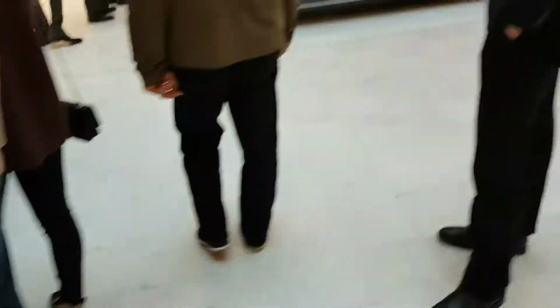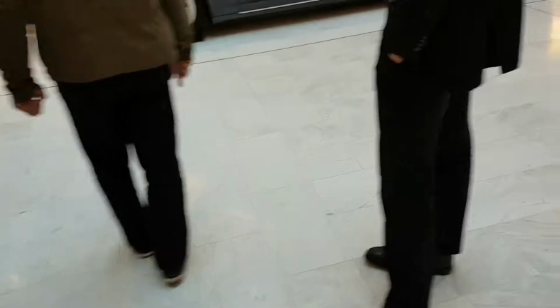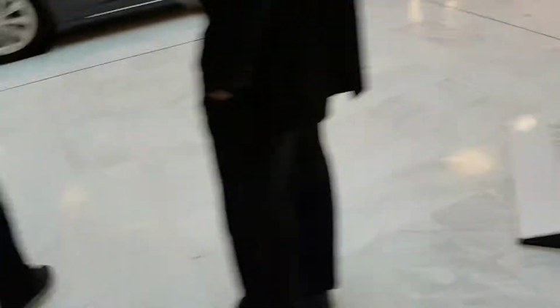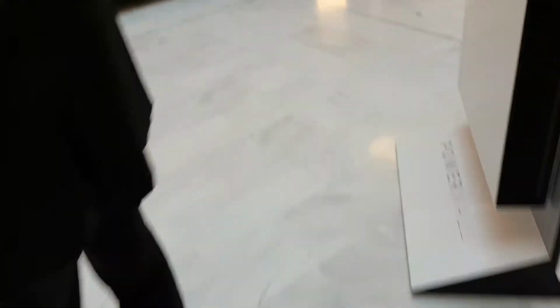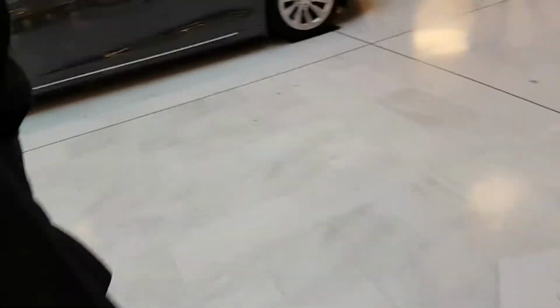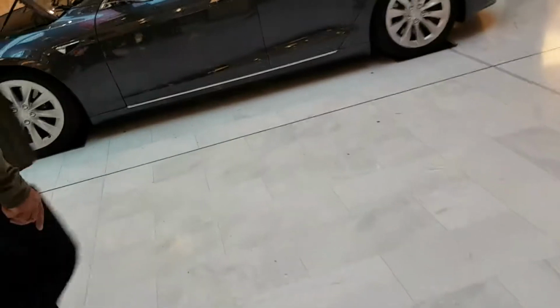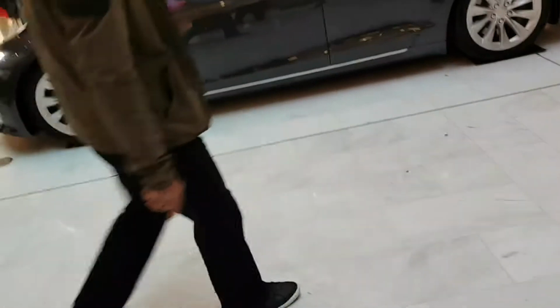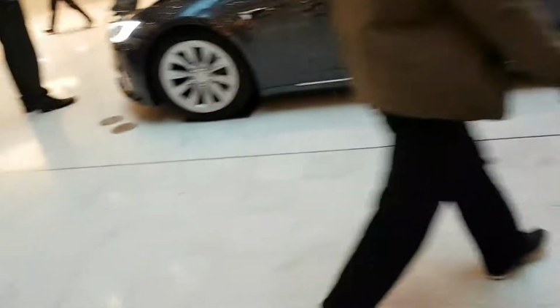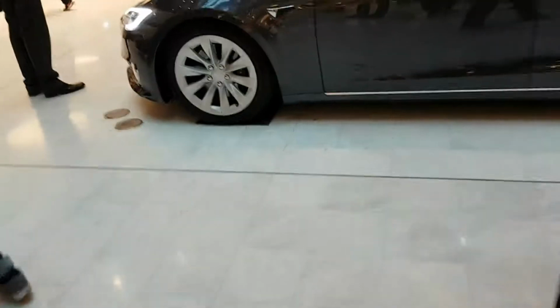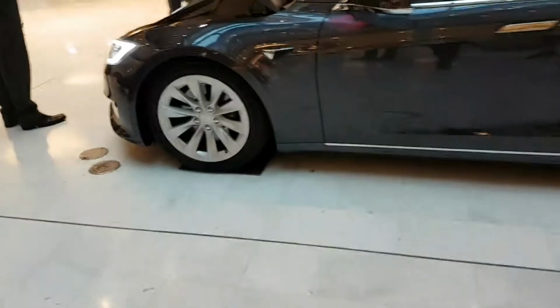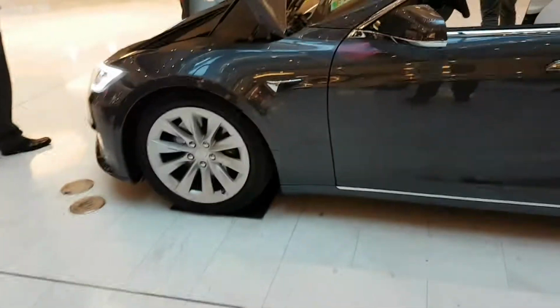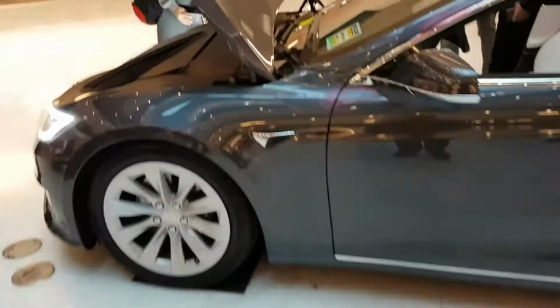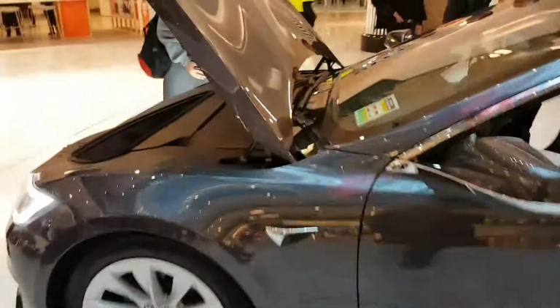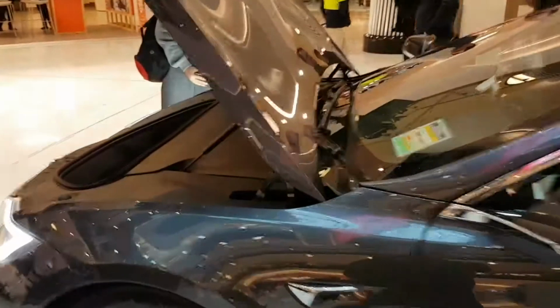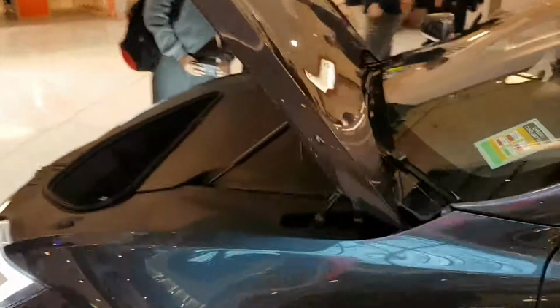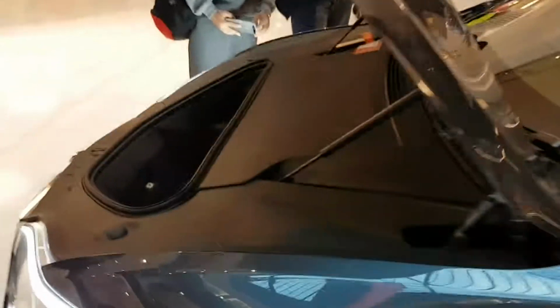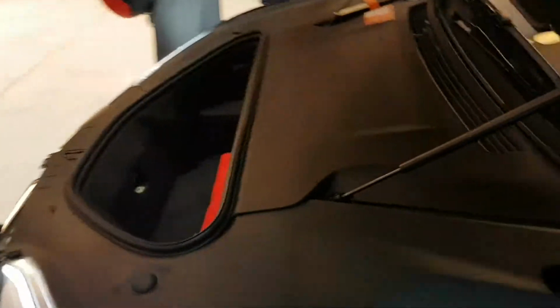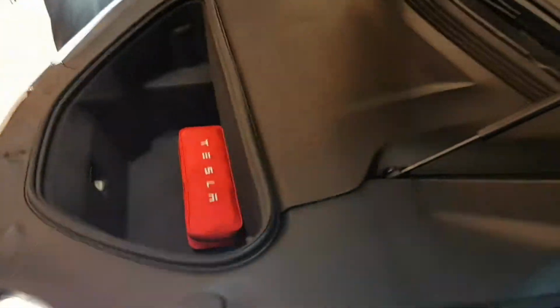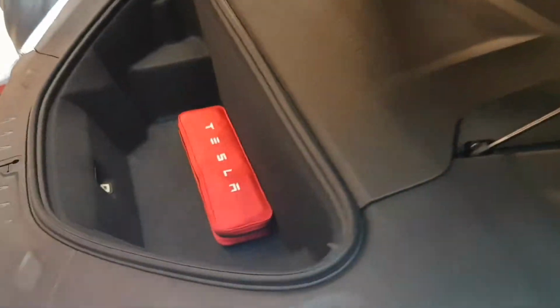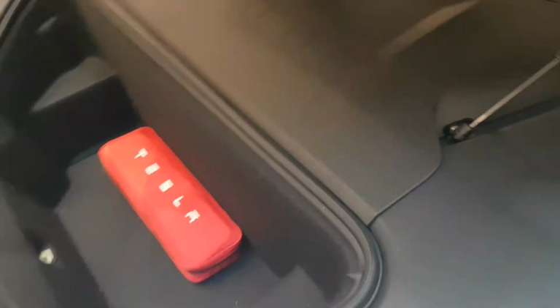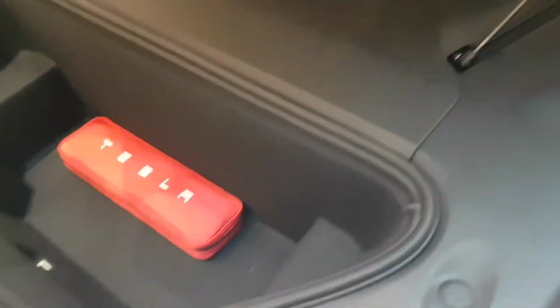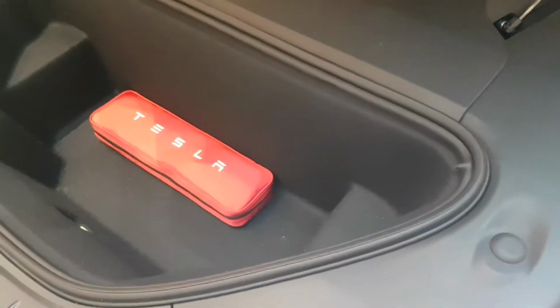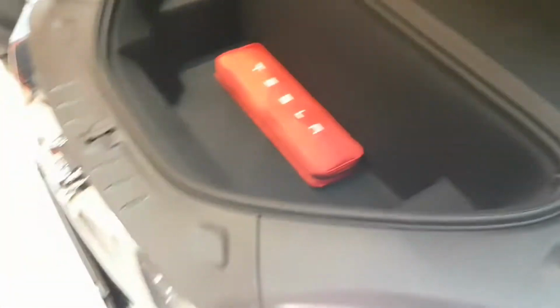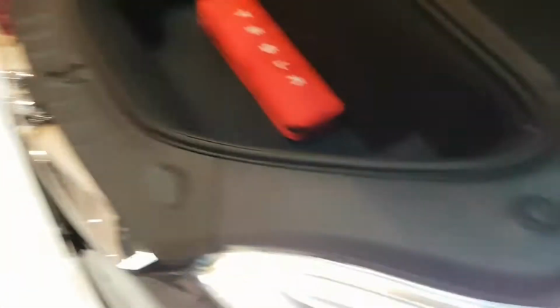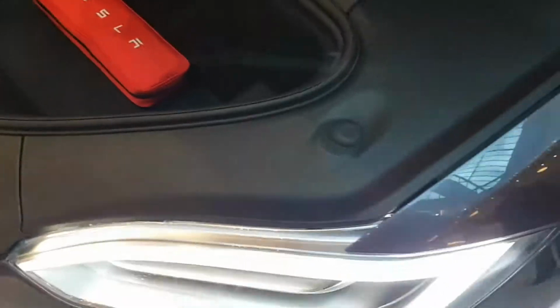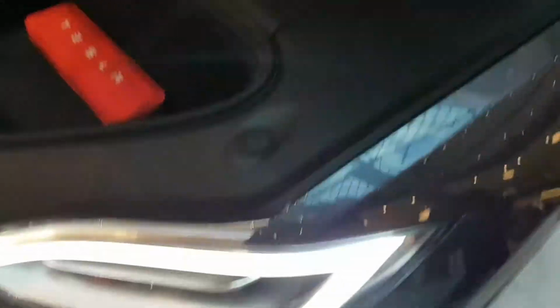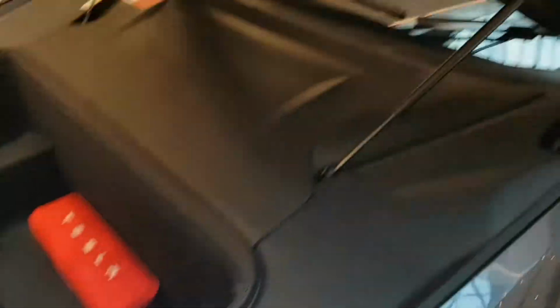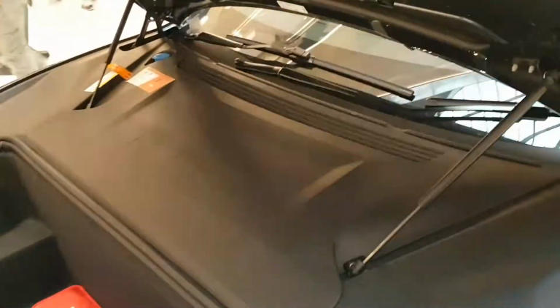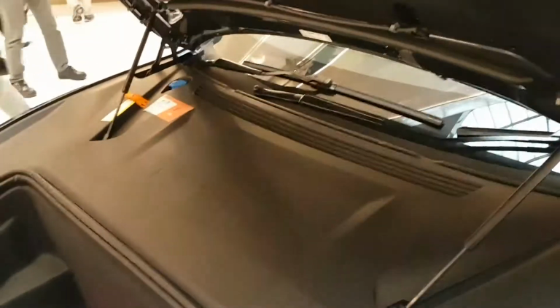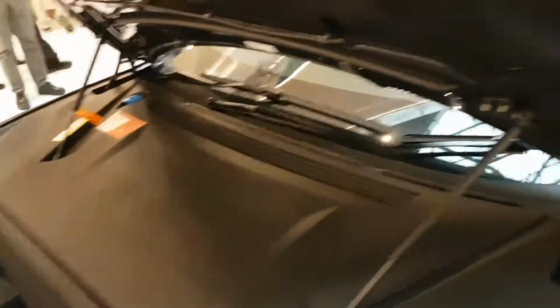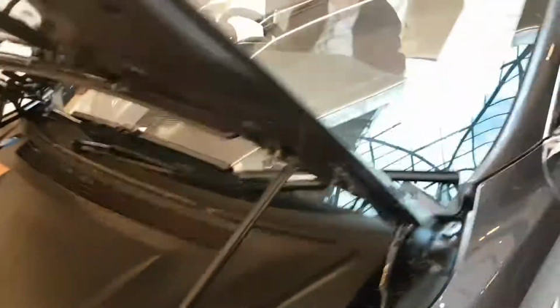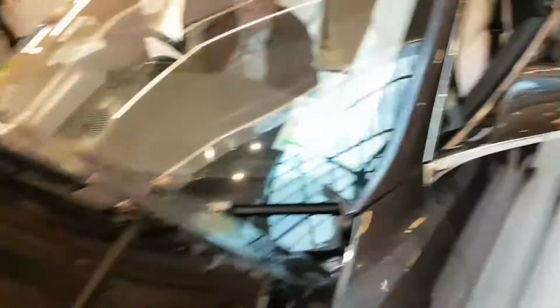And over here, the Model S. Seriously — that's ridiculous, but I'm loving it though.